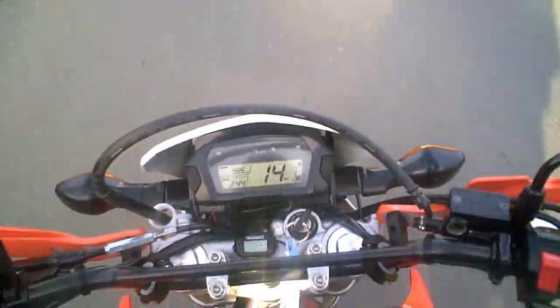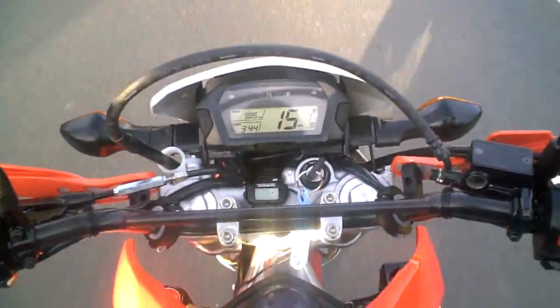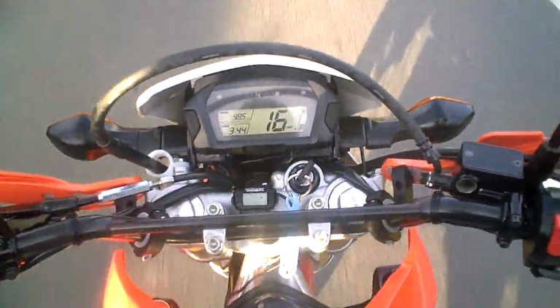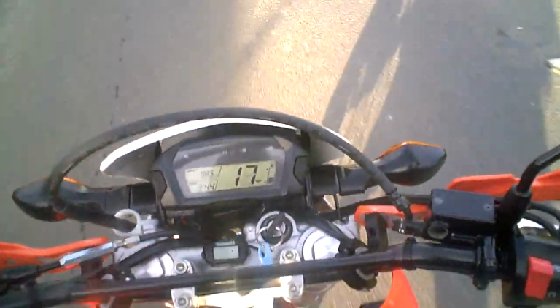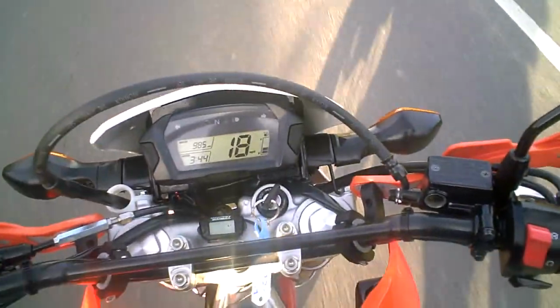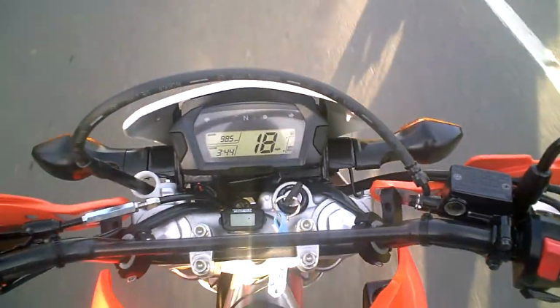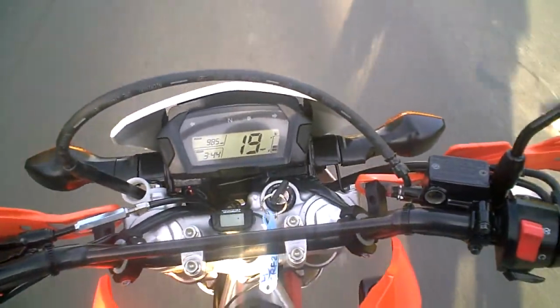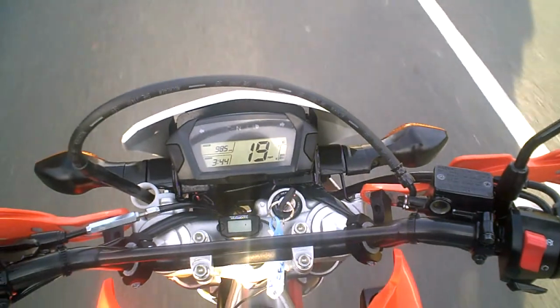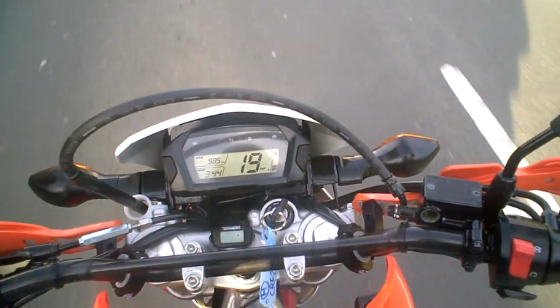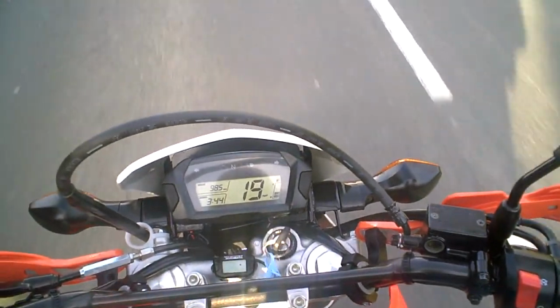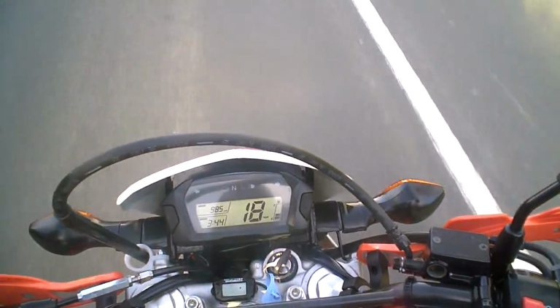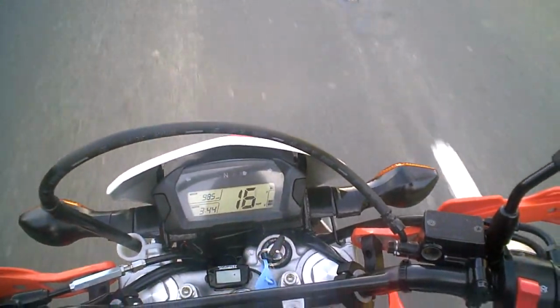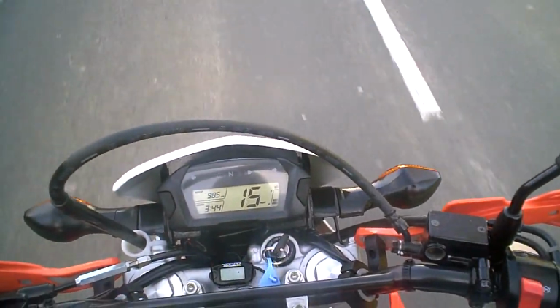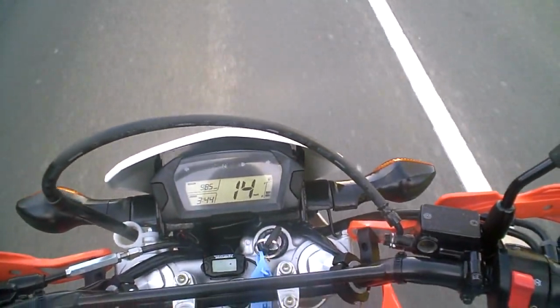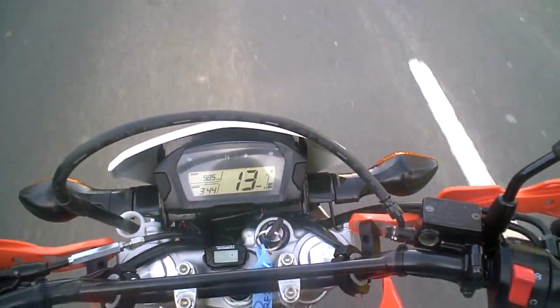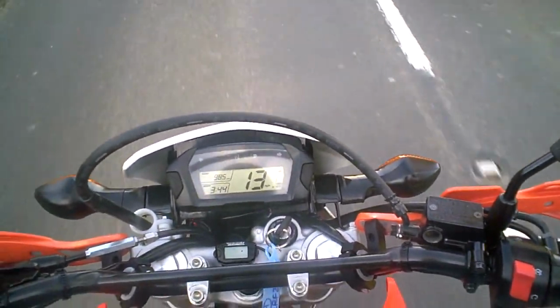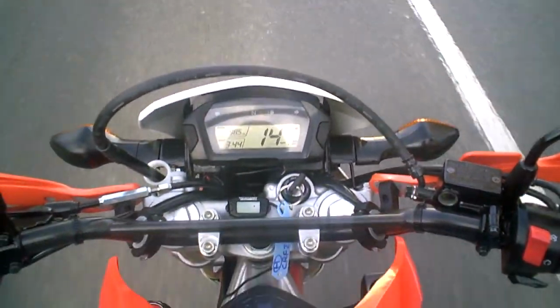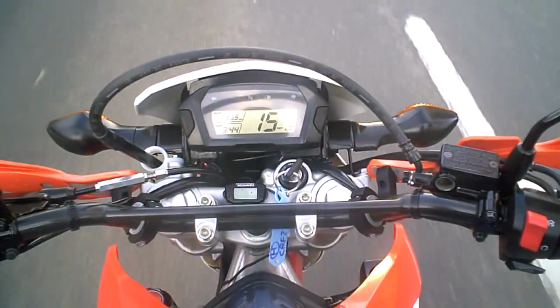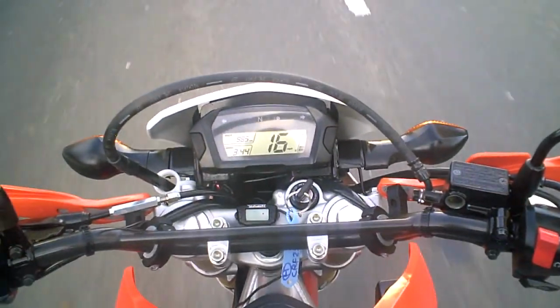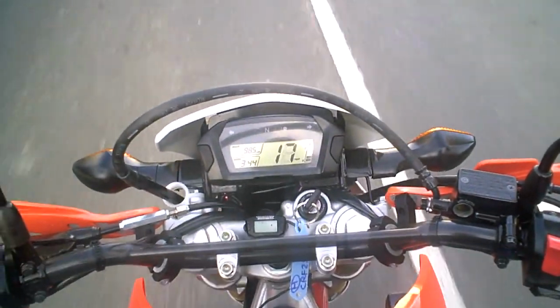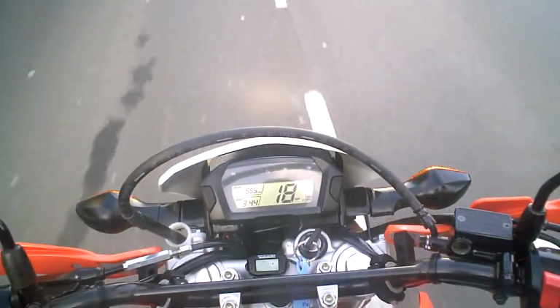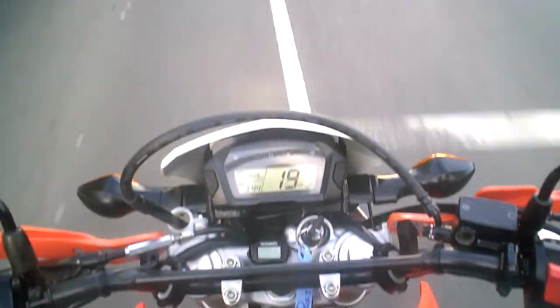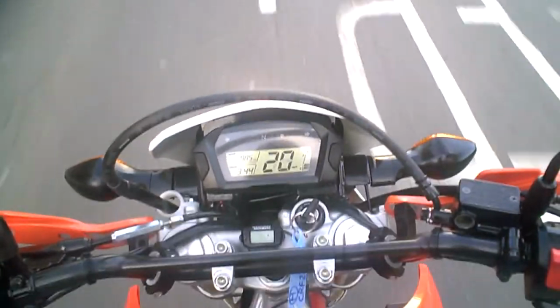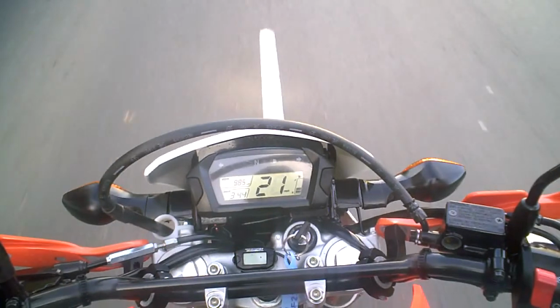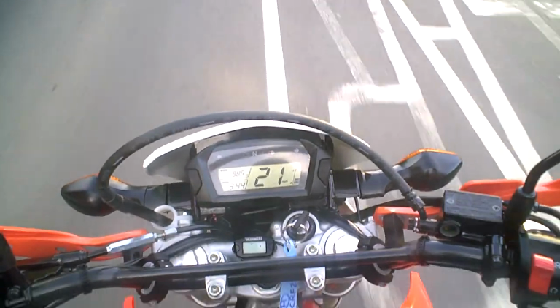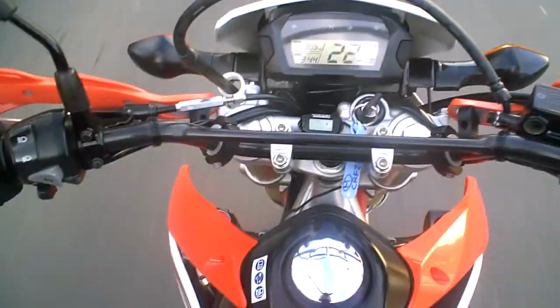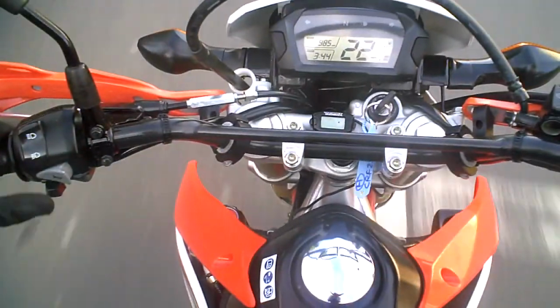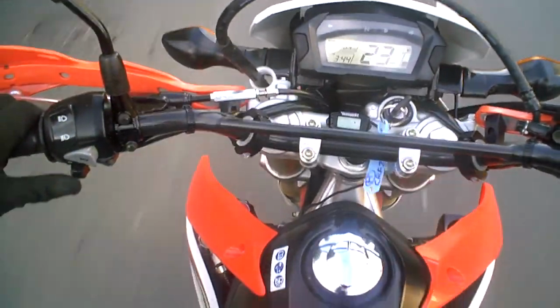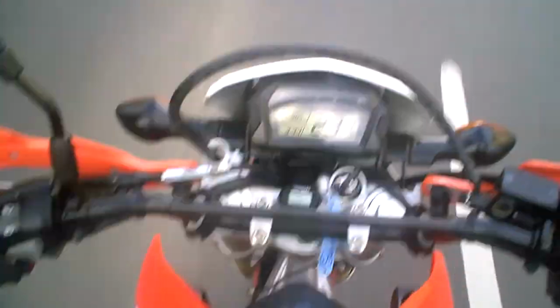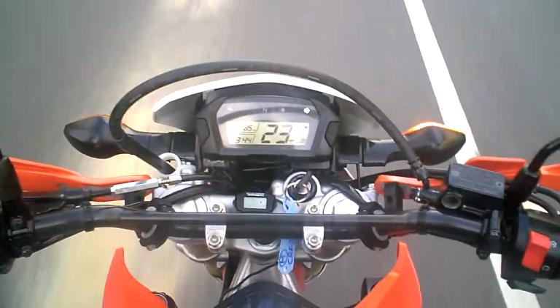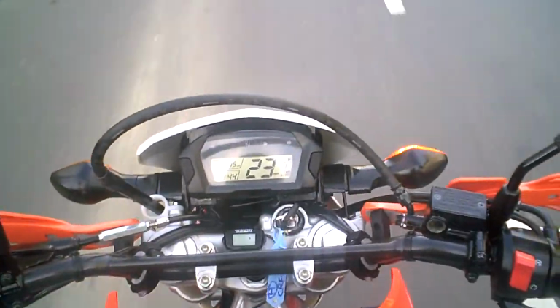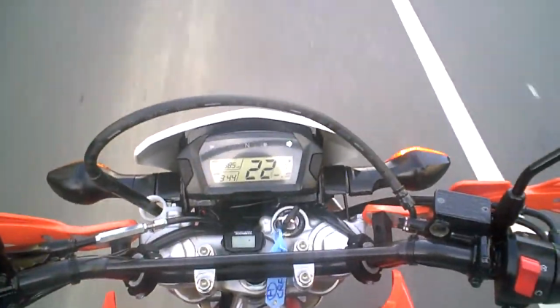I'll do the same for the front once the traffic's cleared. So I'm applying a little bit of front brake now, a little bit more. You can feel that the front brake also feels as powerful as it should do, and the disc feels nice and flat.